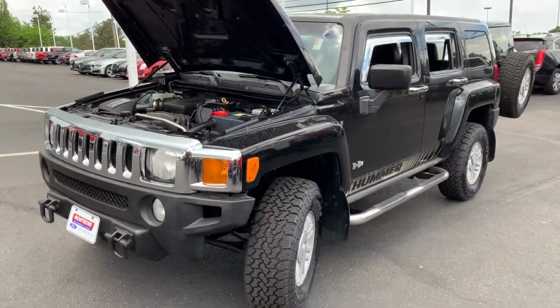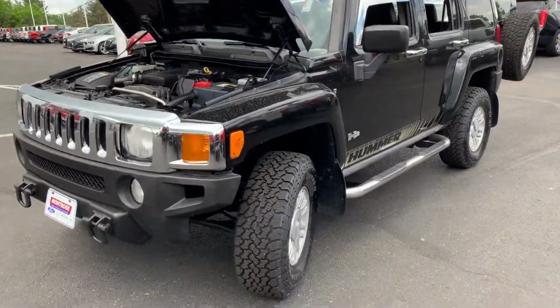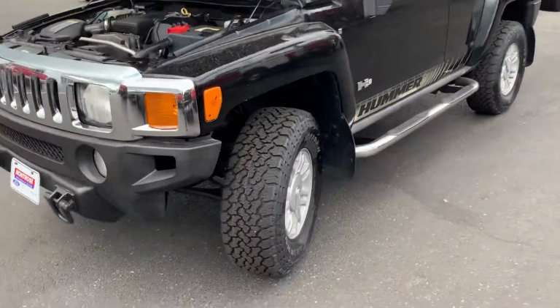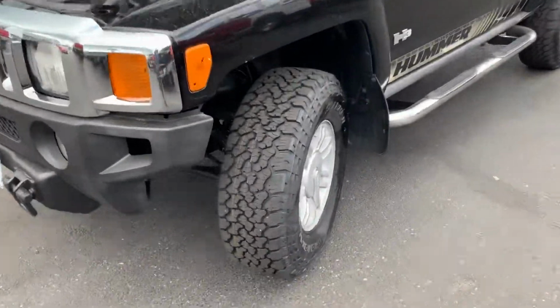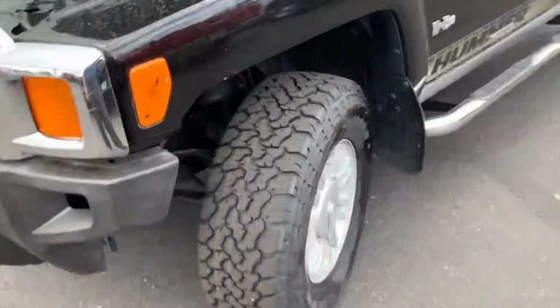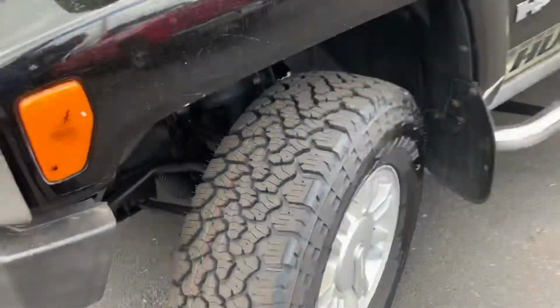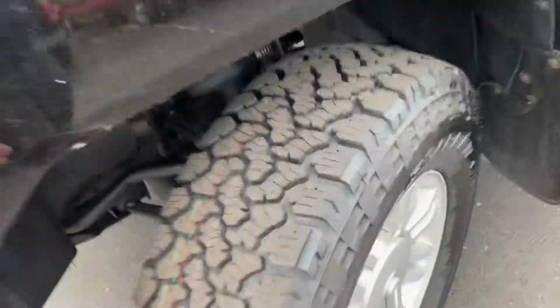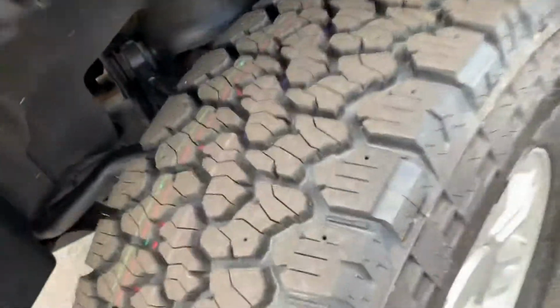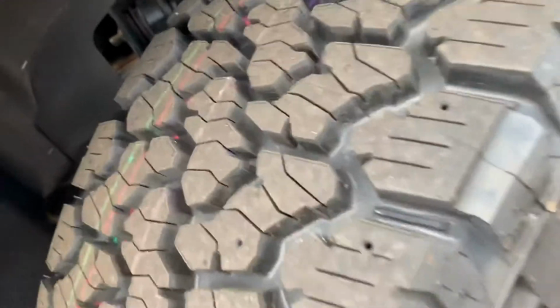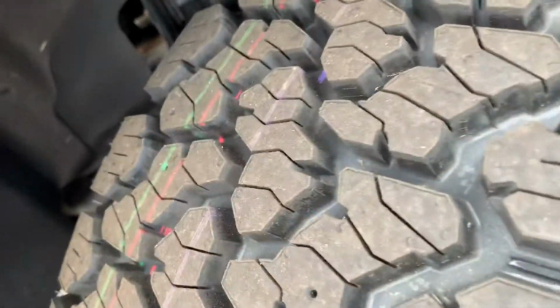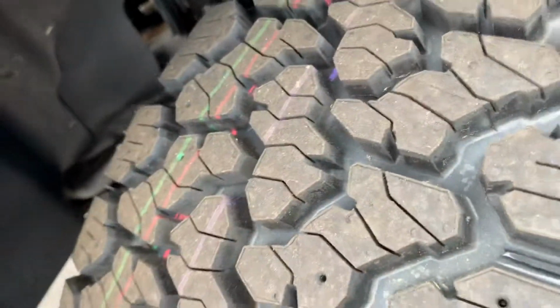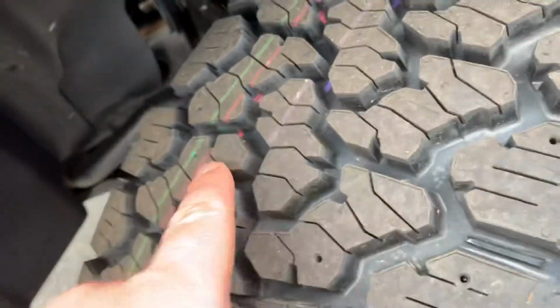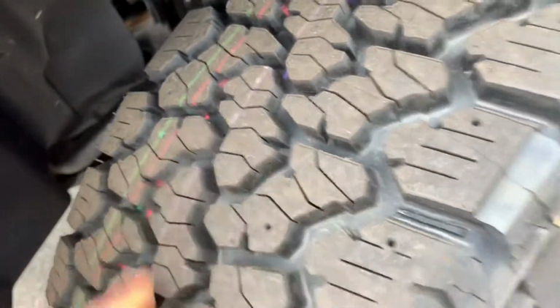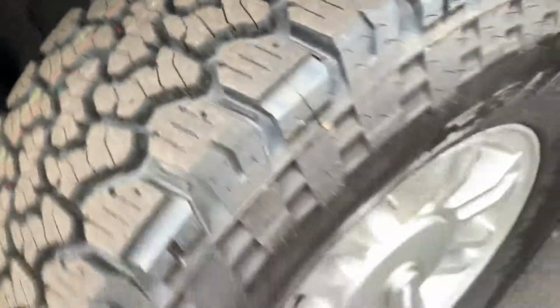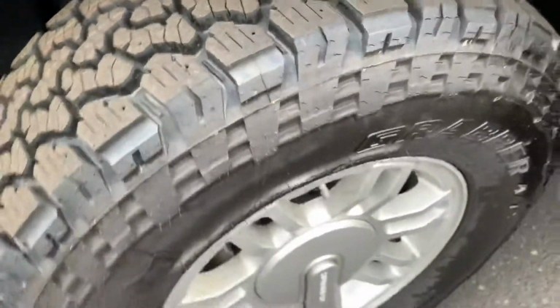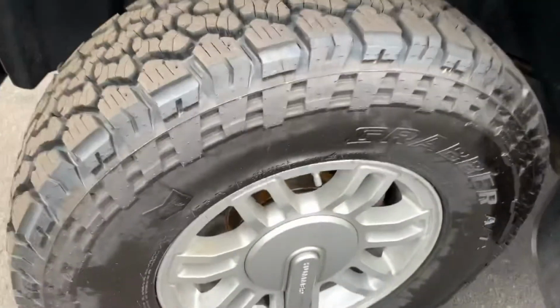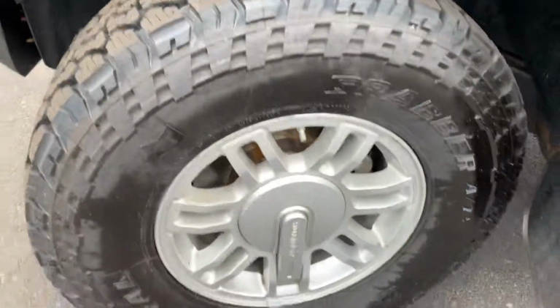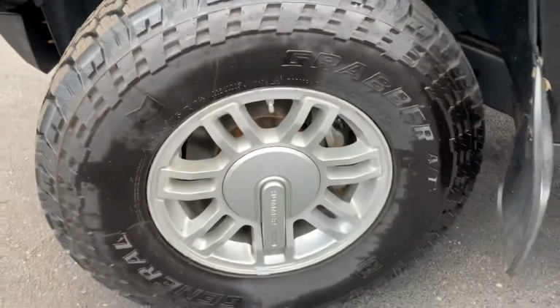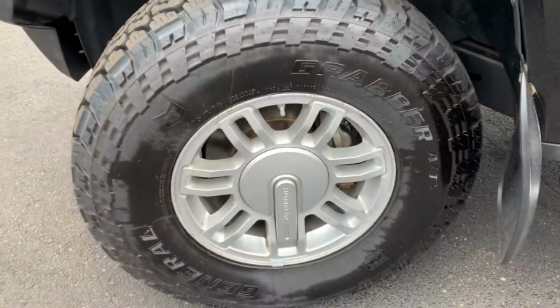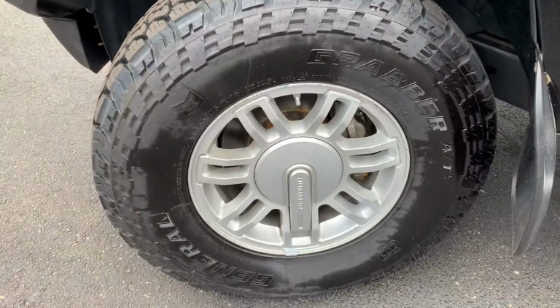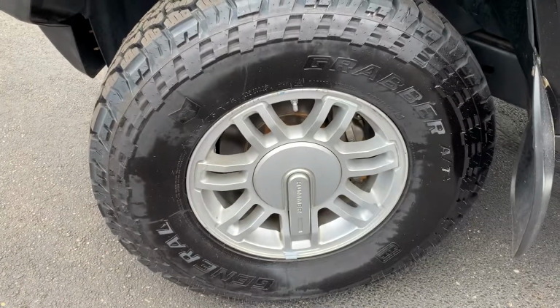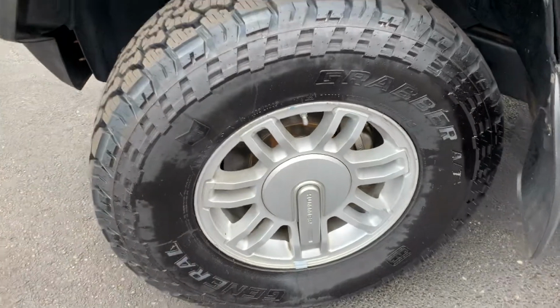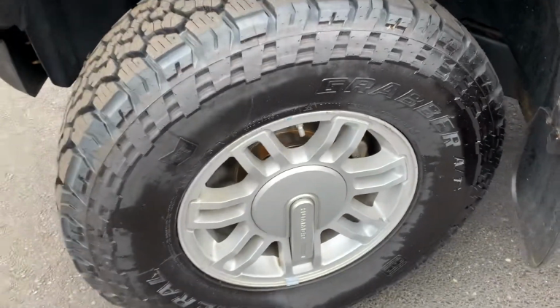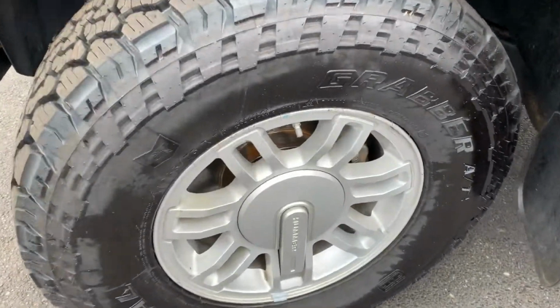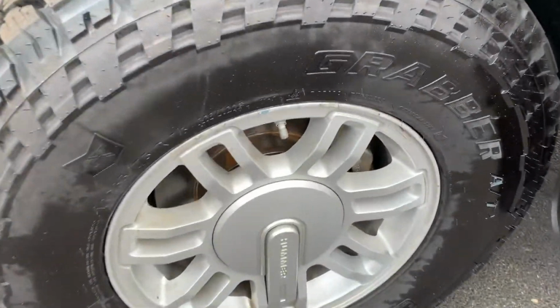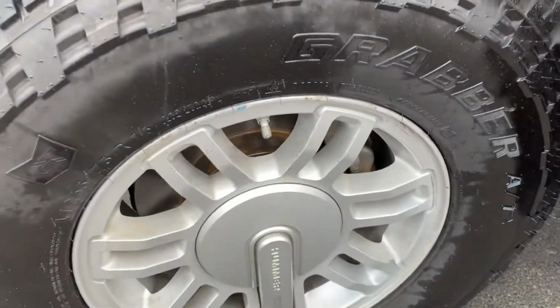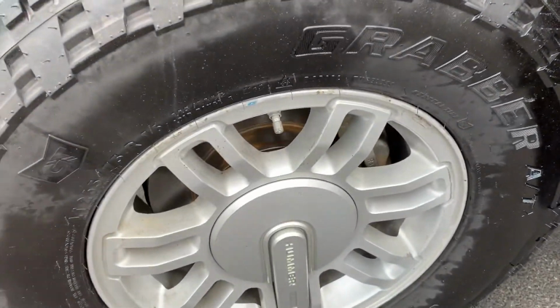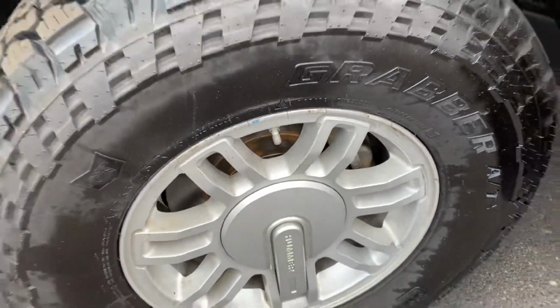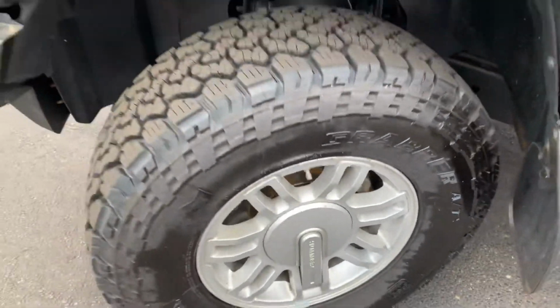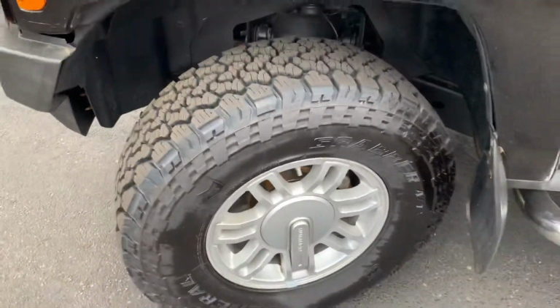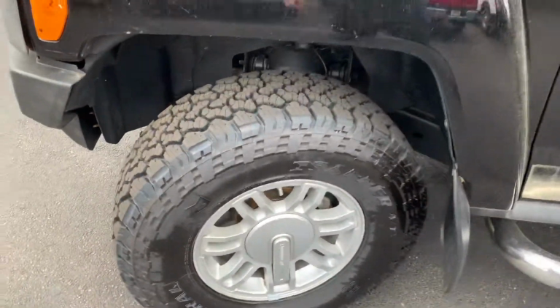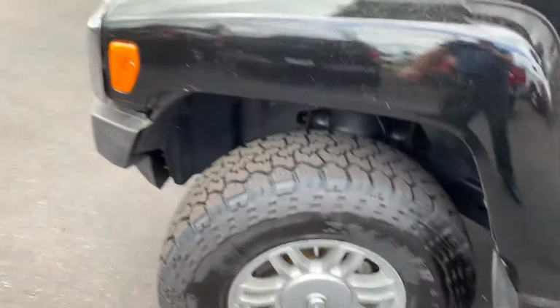We got brand new General Grabber tires all the way around. Here you can see there's a paint line, but very nice tires. I actually recommended them for this because they do ride really nice and quiet, but they still look nice and aggressive. It's an AT tire.